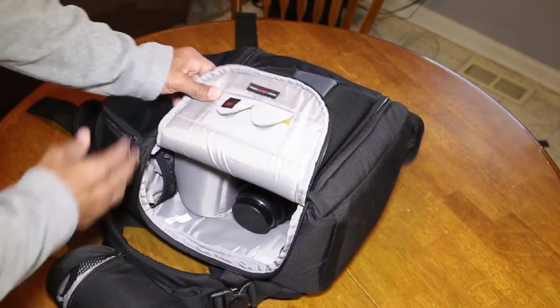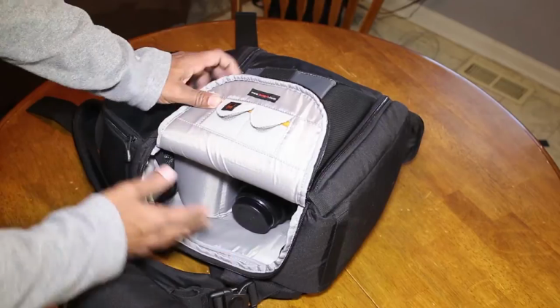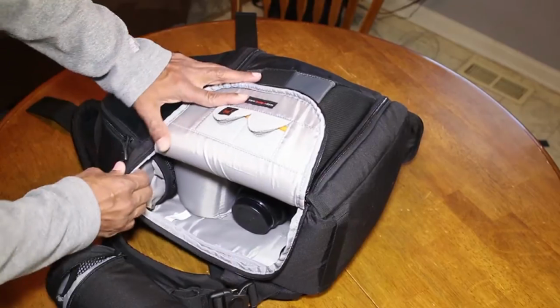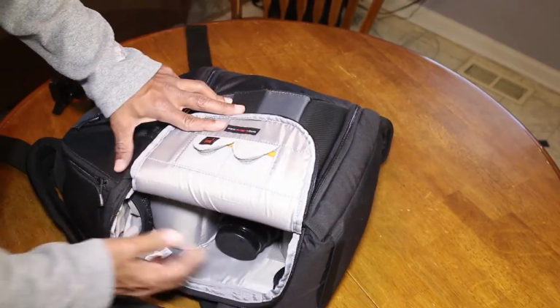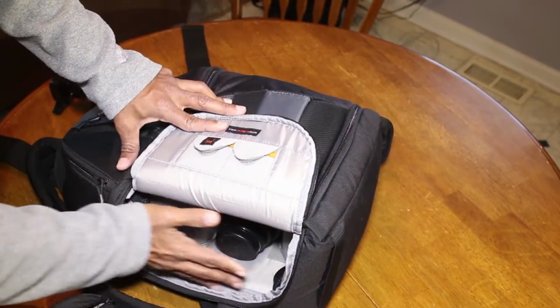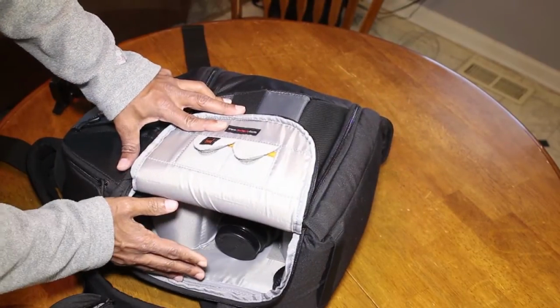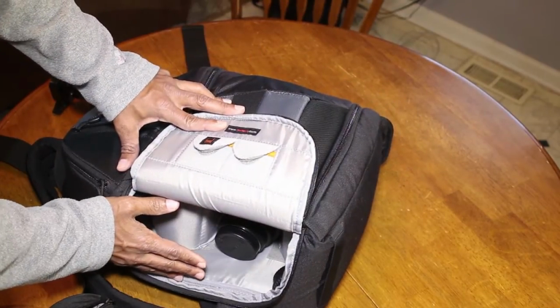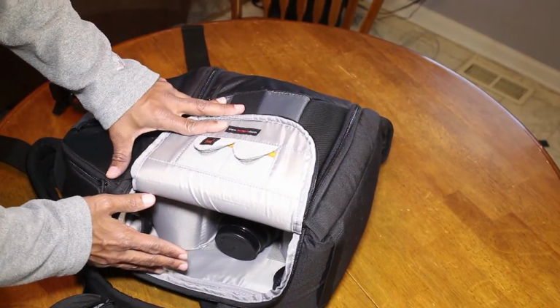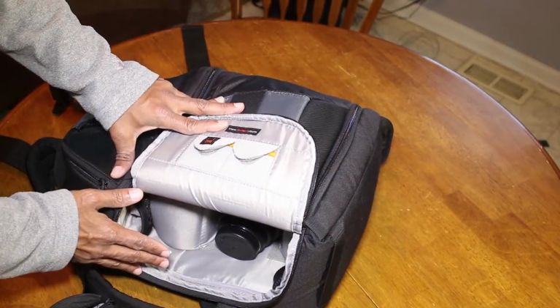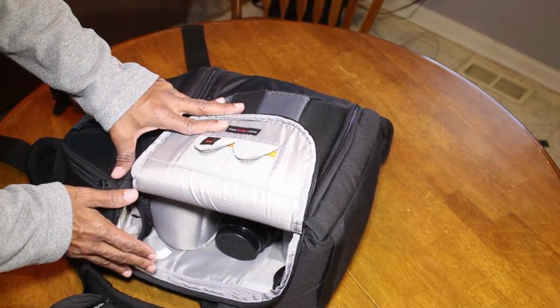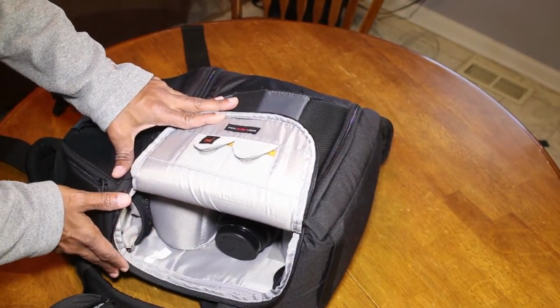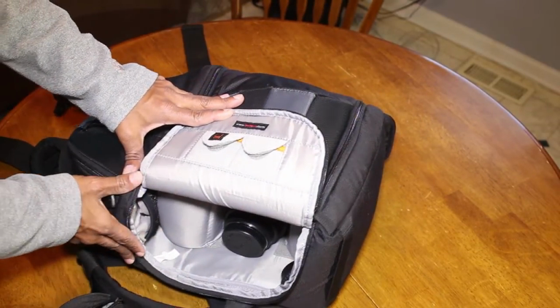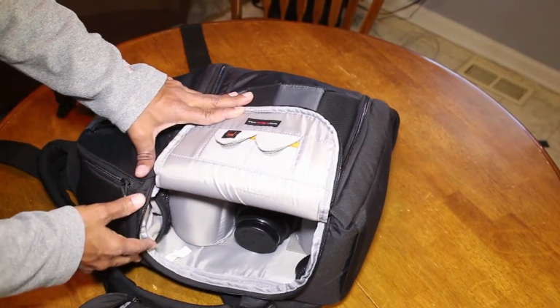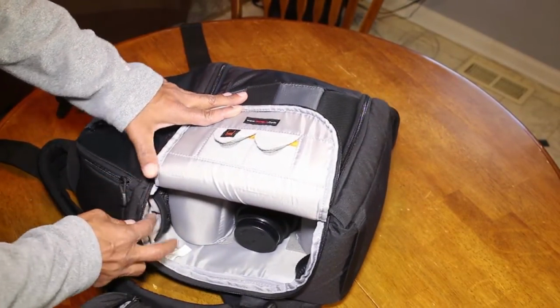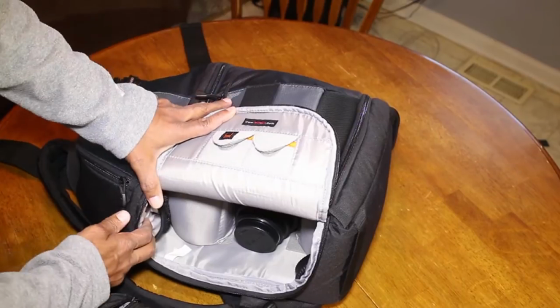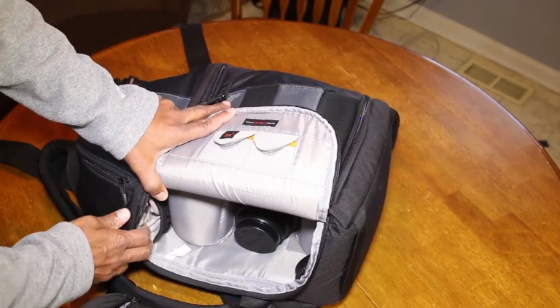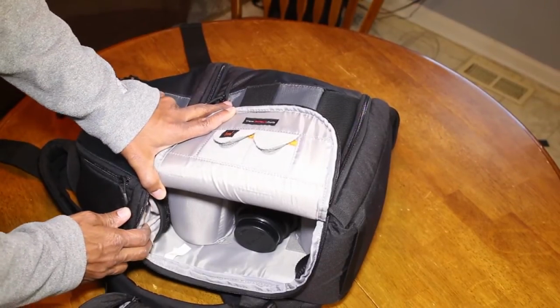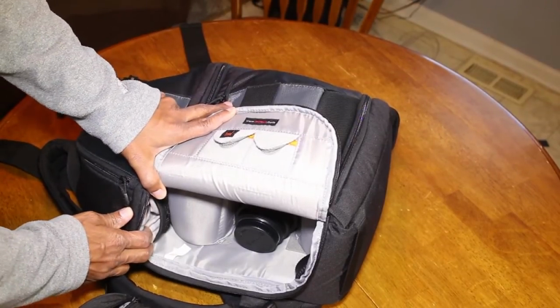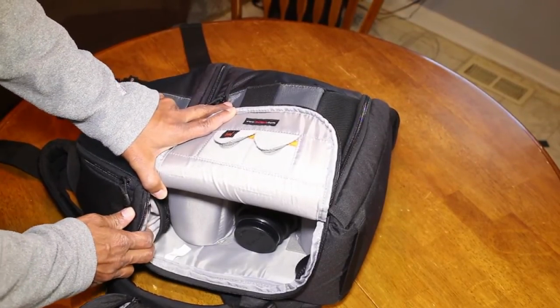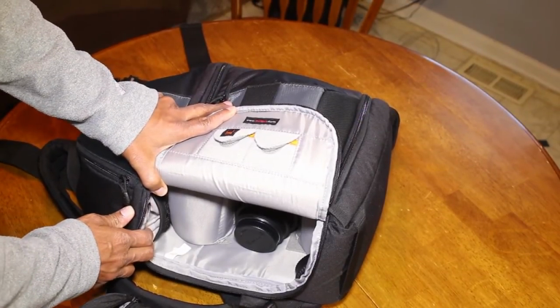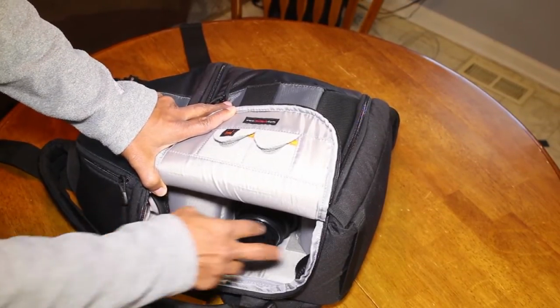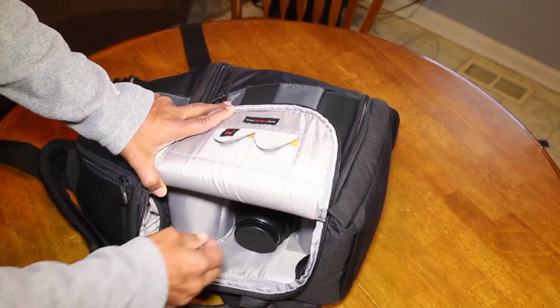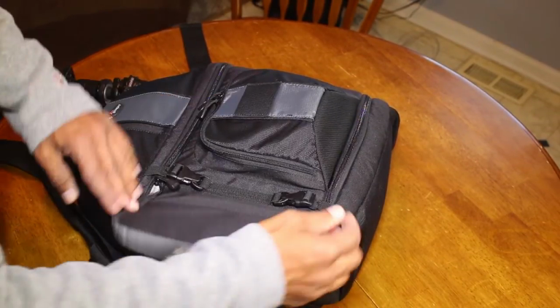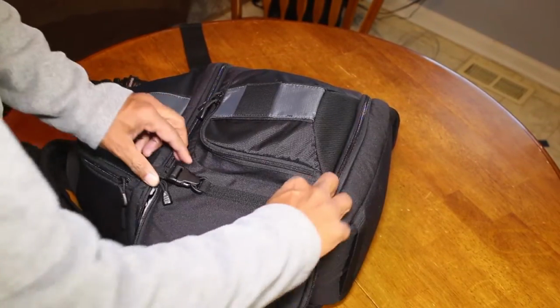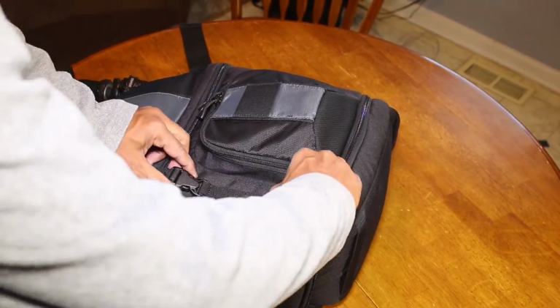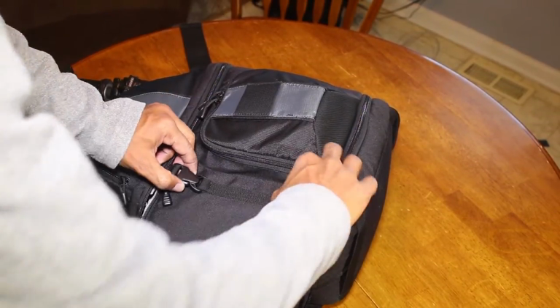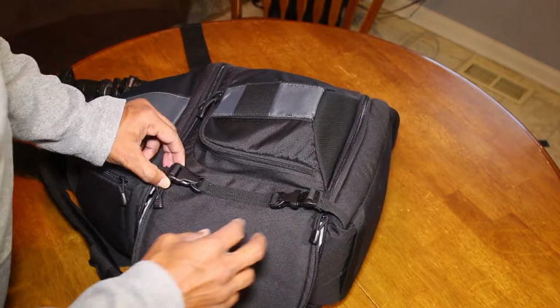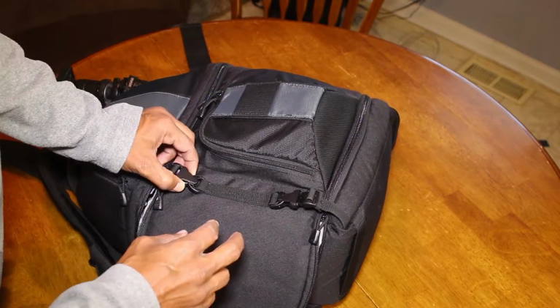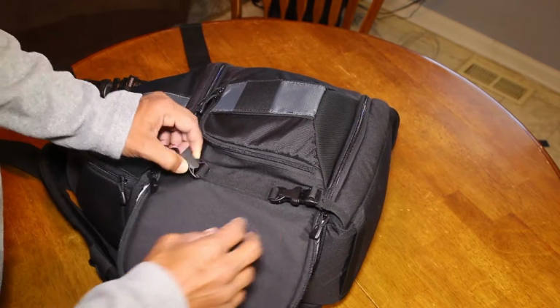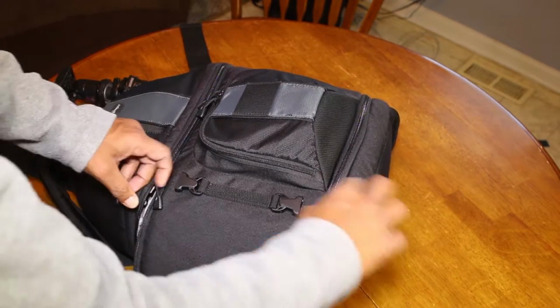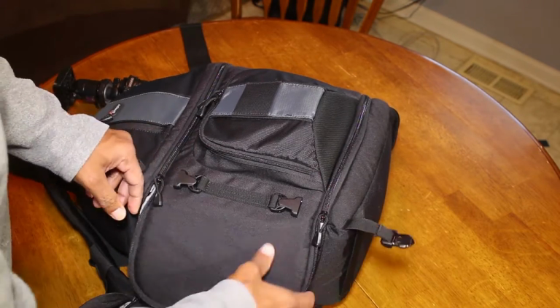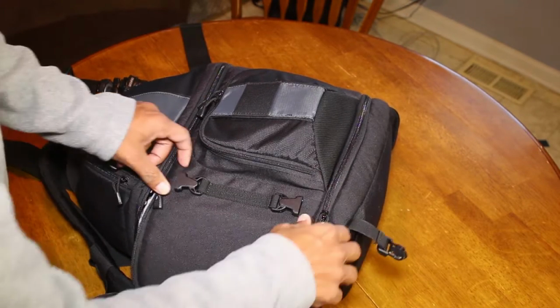Normally here I would have my camera body, but right now I've got the camera body on a tripod making this video. So let's go ahead and go into the main compartment first.